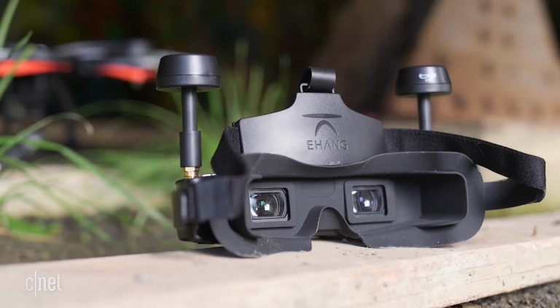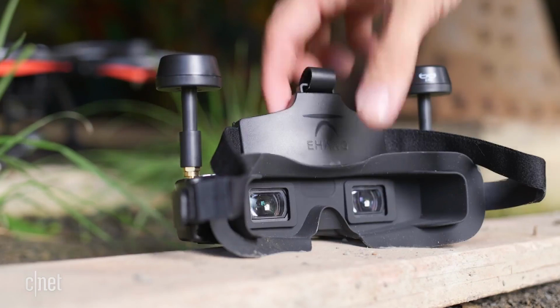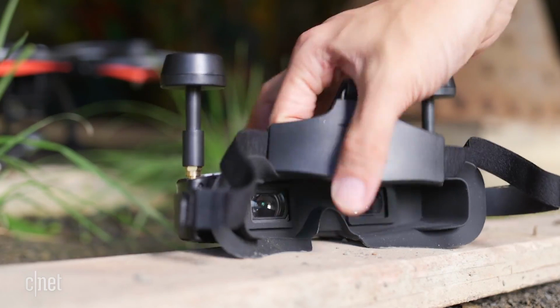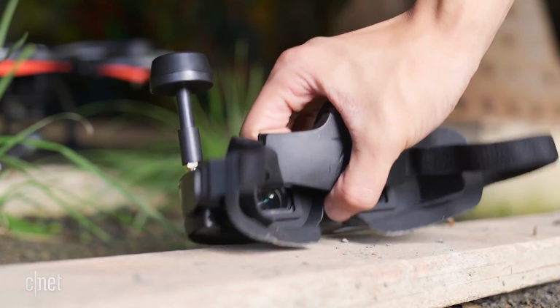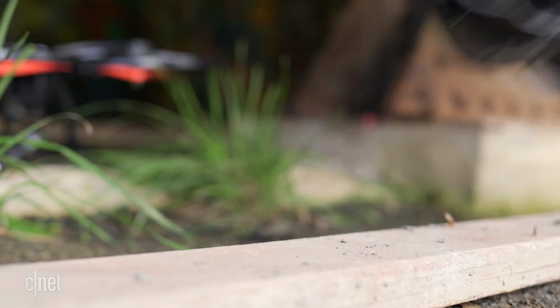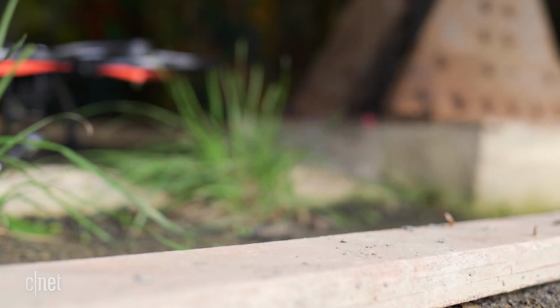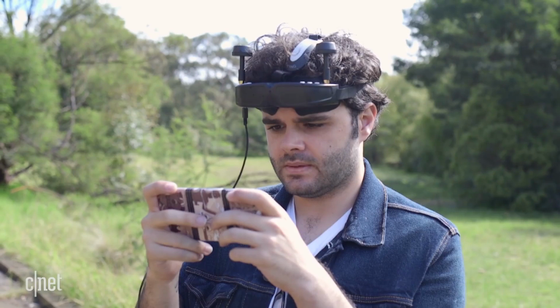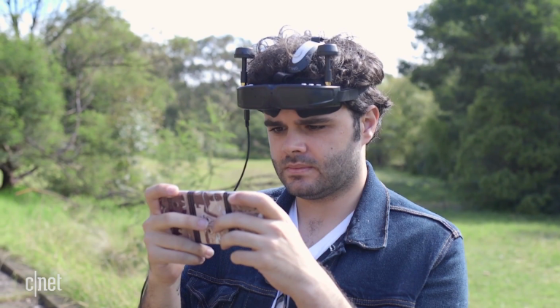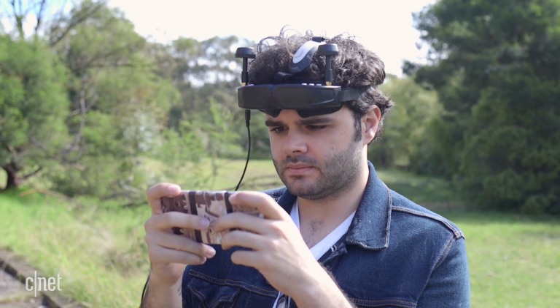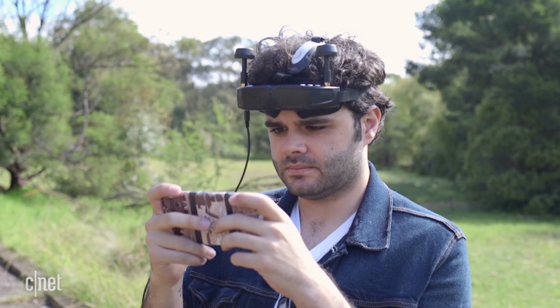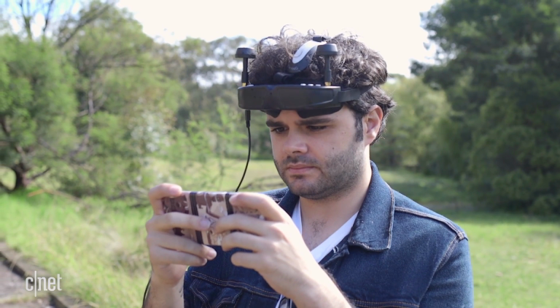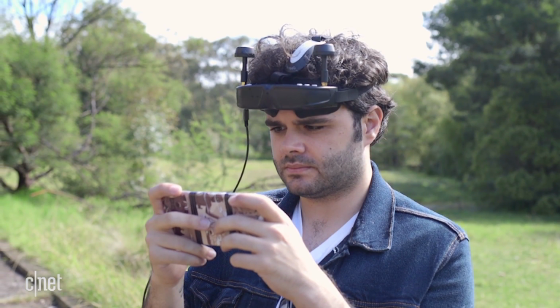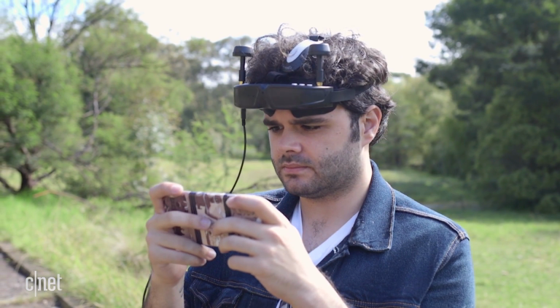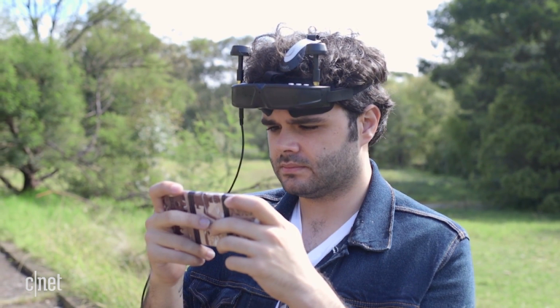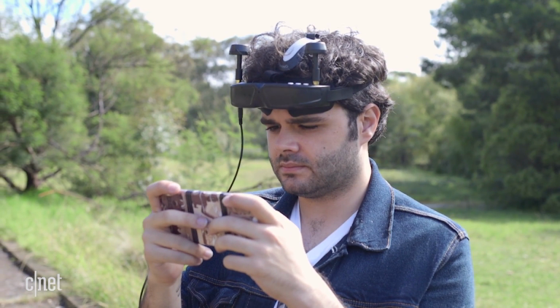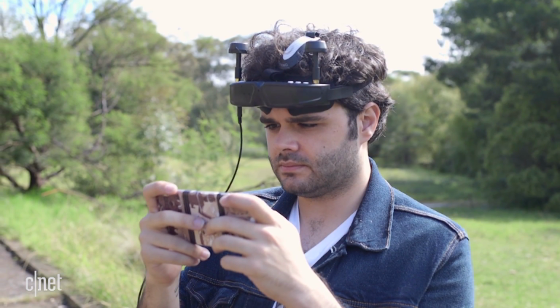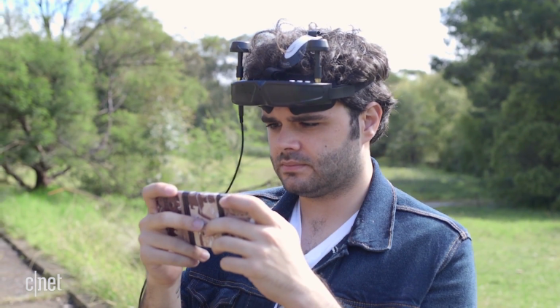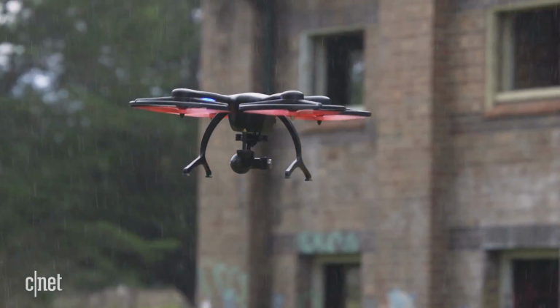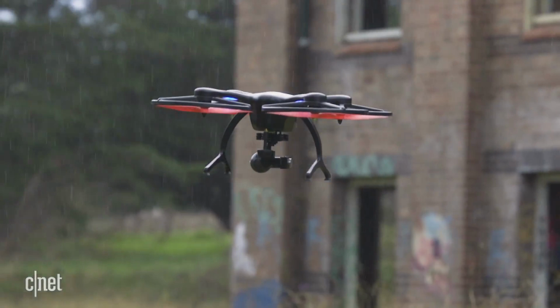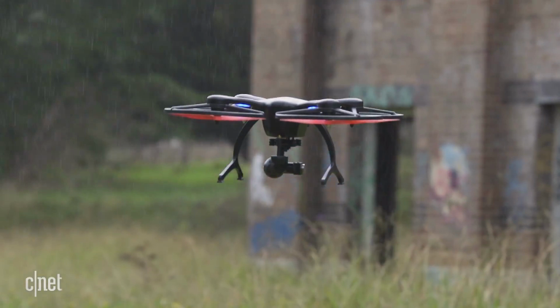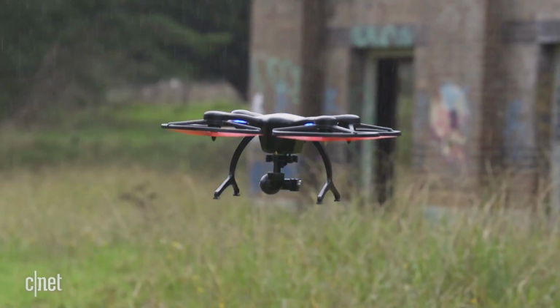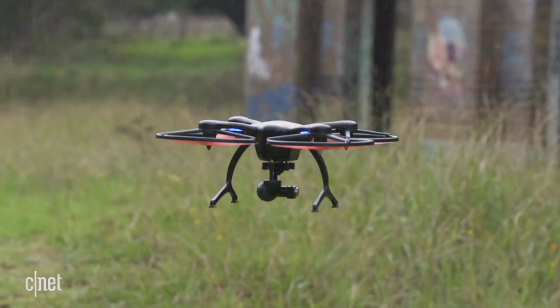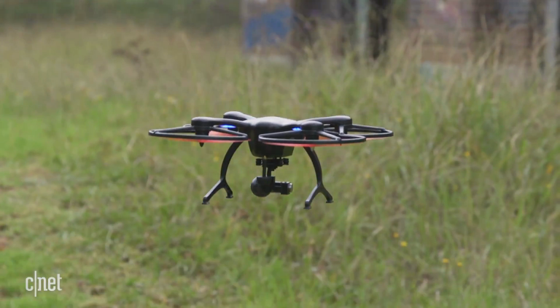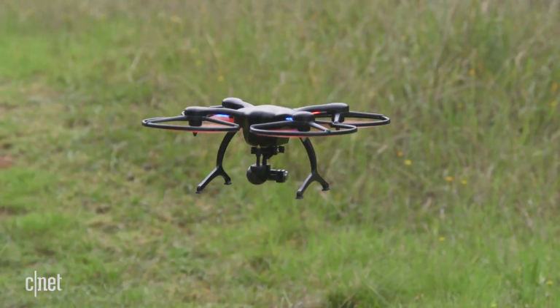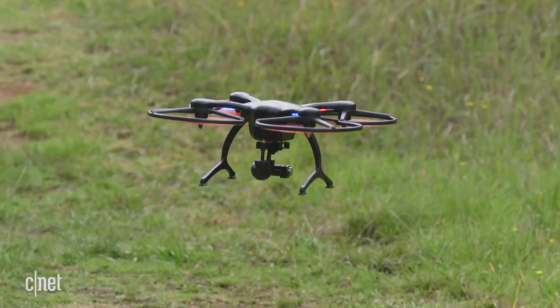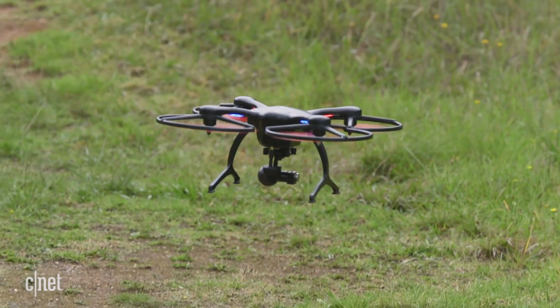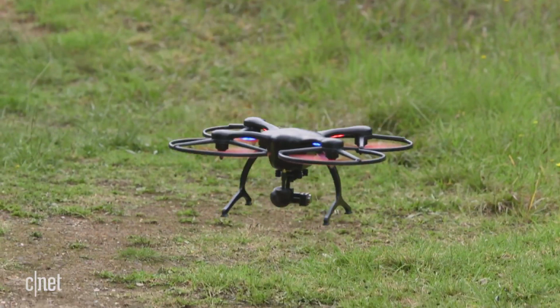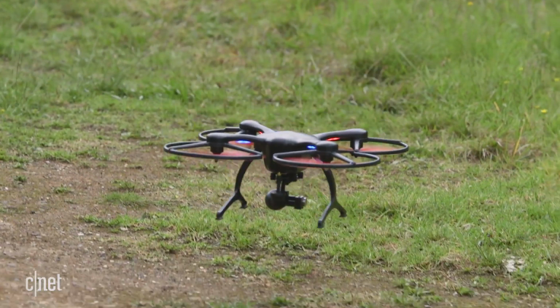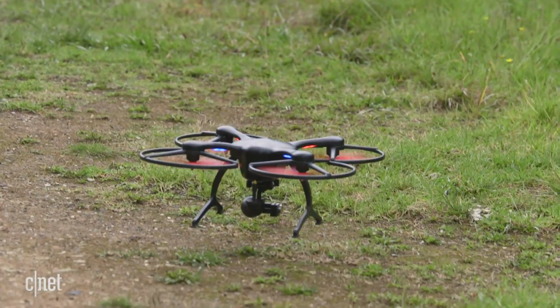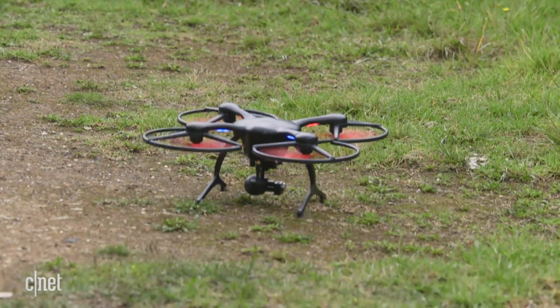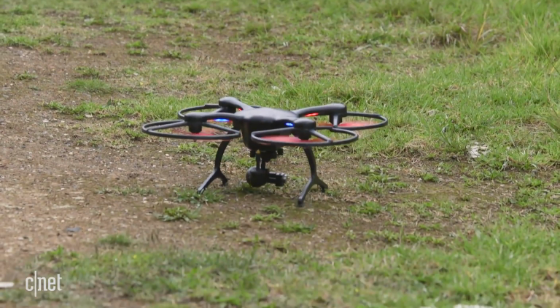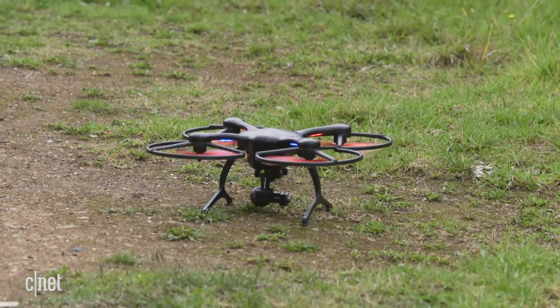If you've got a co-pilot, they can fly along with the drone by using the VR headset to get a first-person view from the camera feed. There are some great safety features like an auto land when the battery is running low or if it loses connection with your phone.